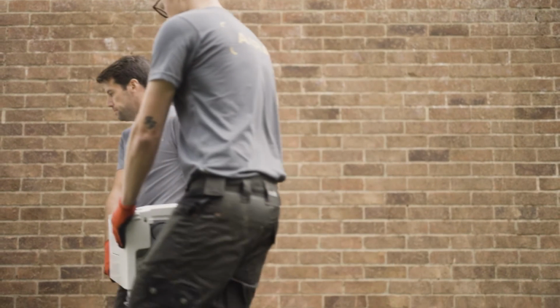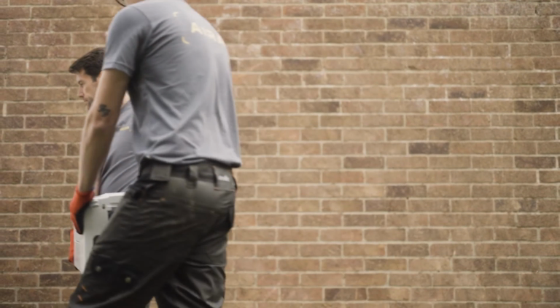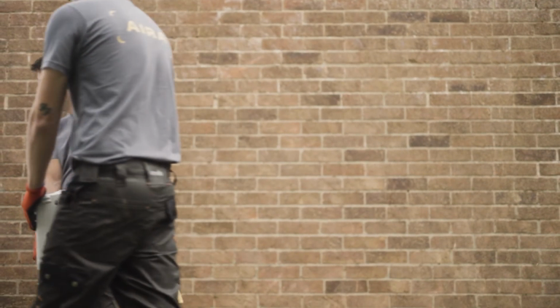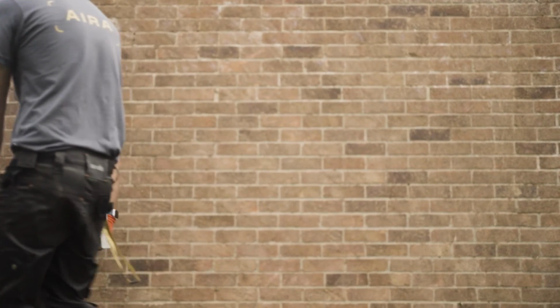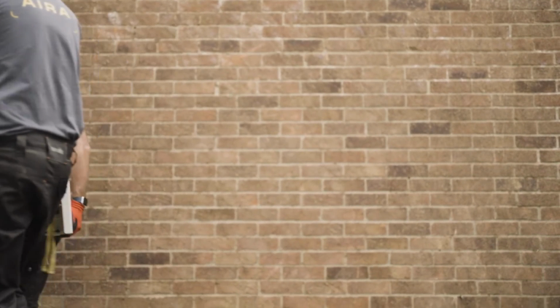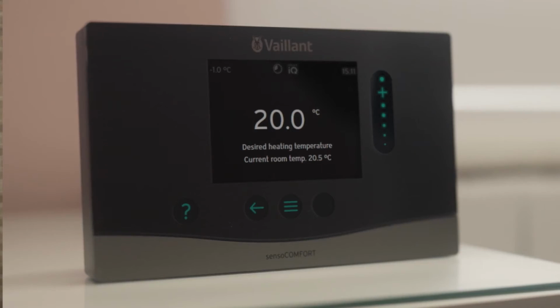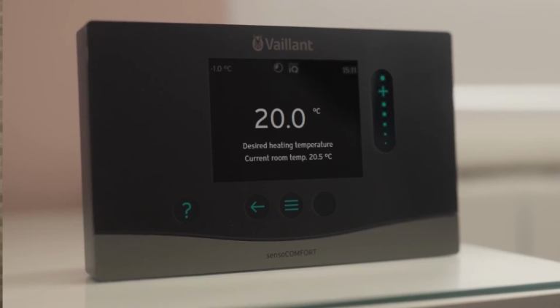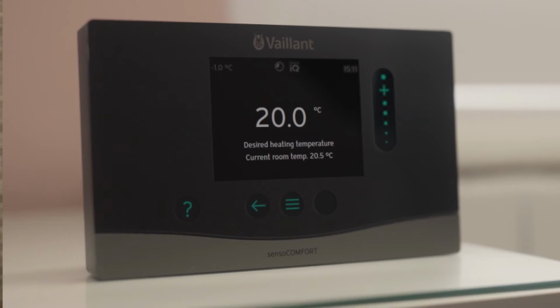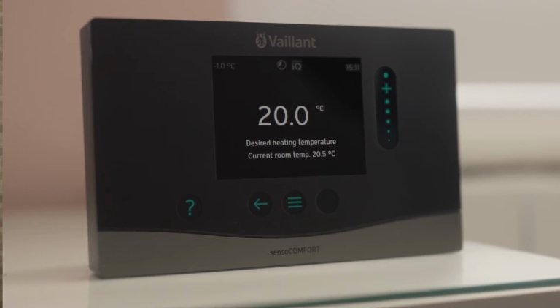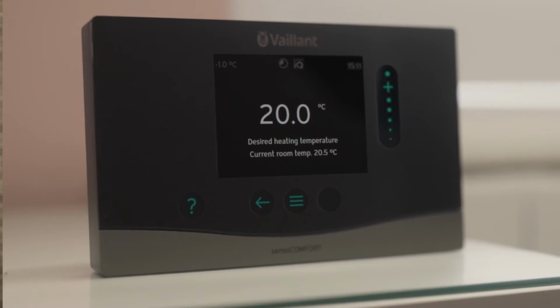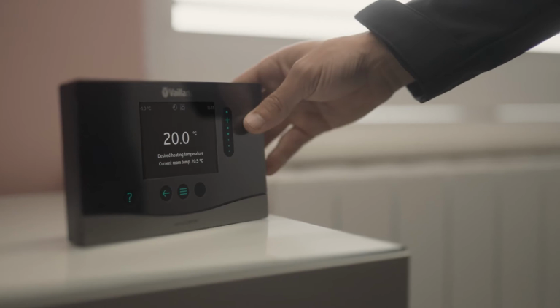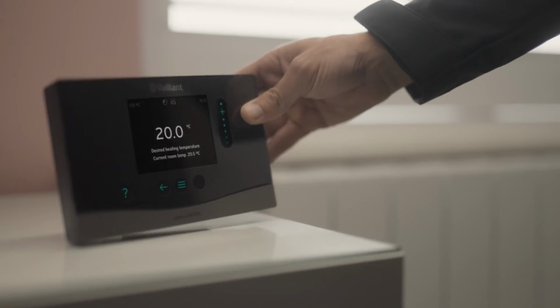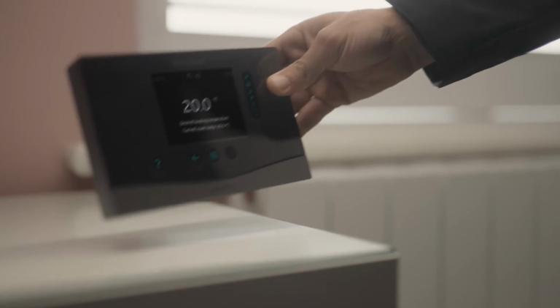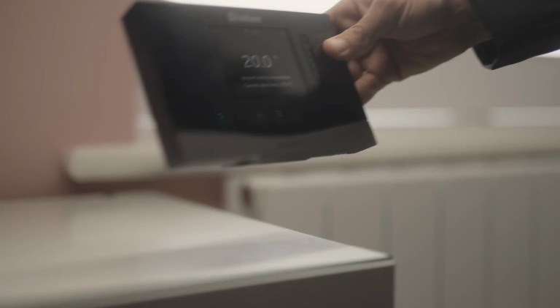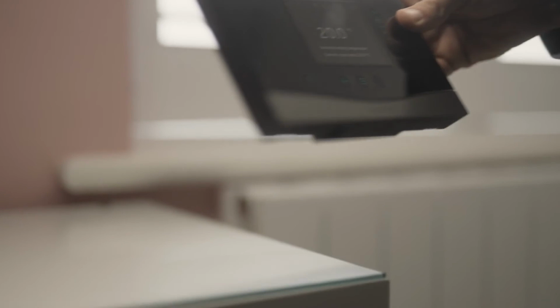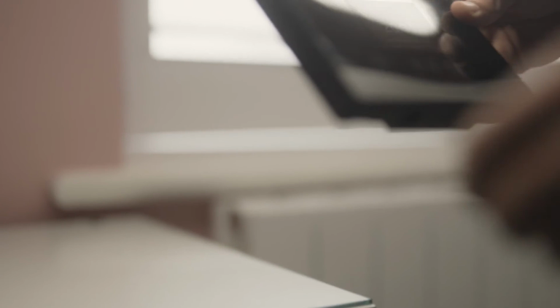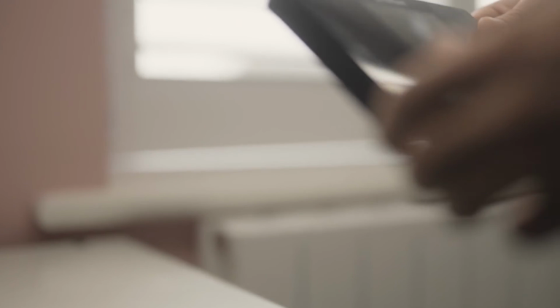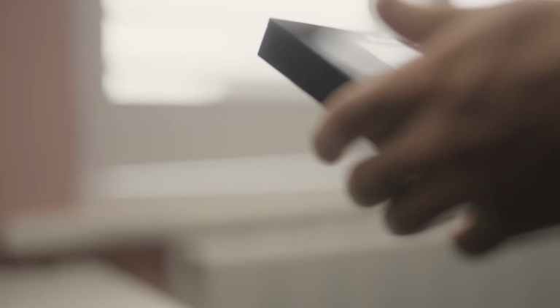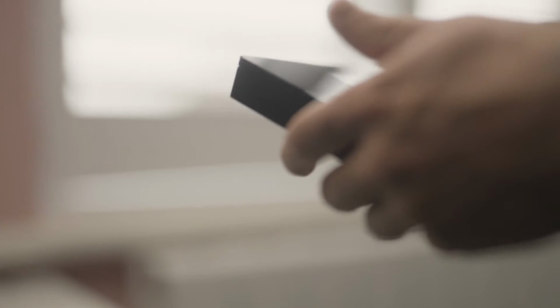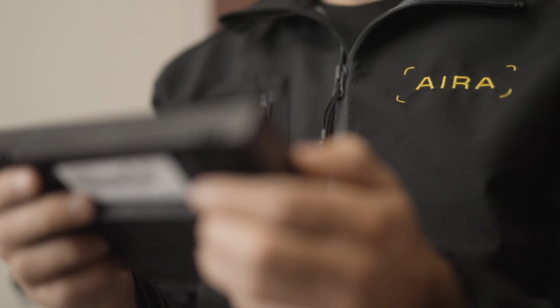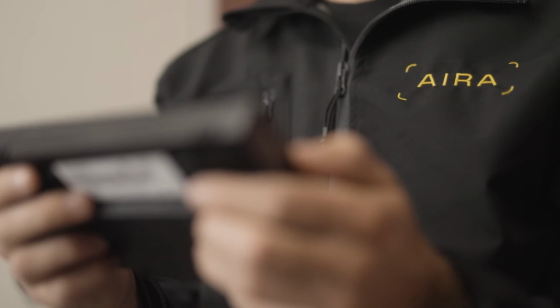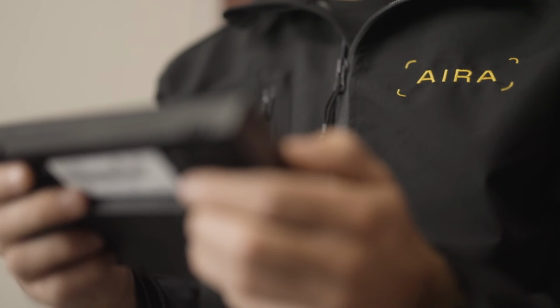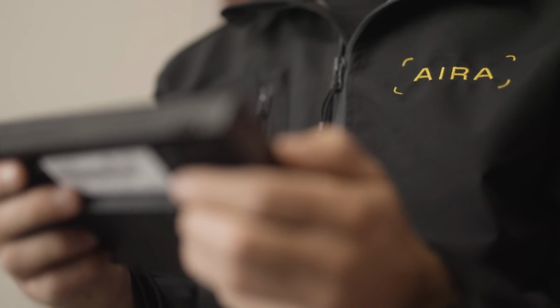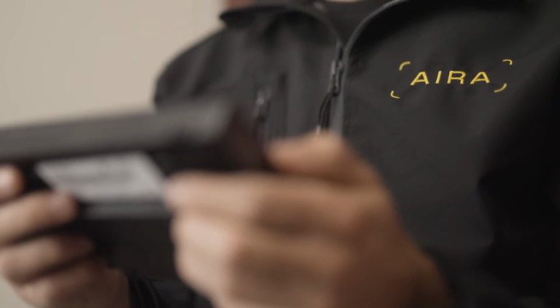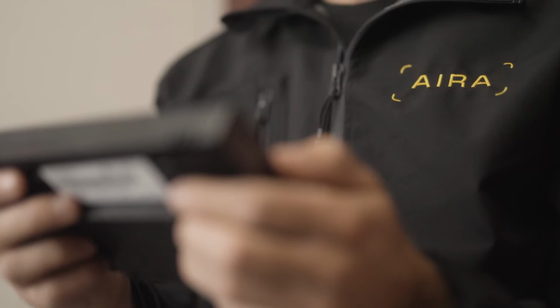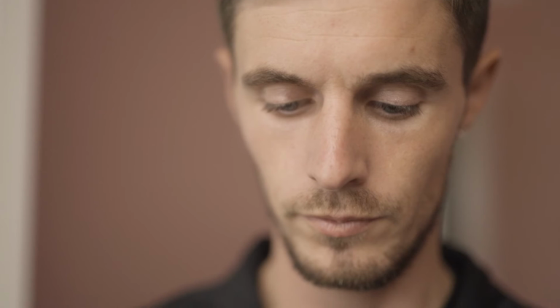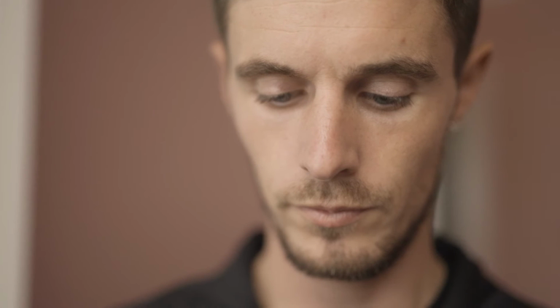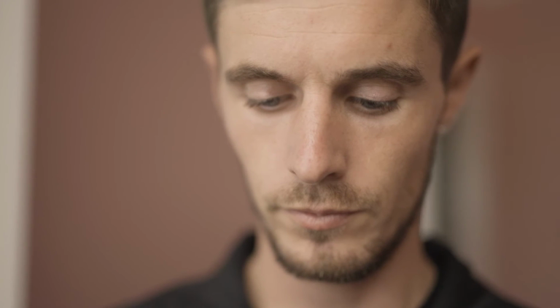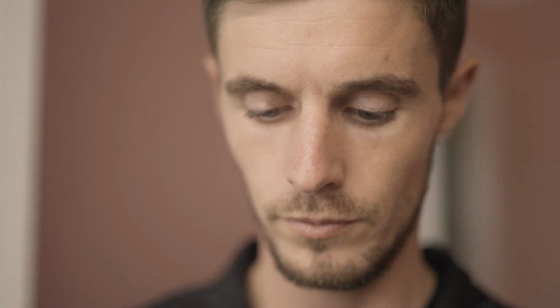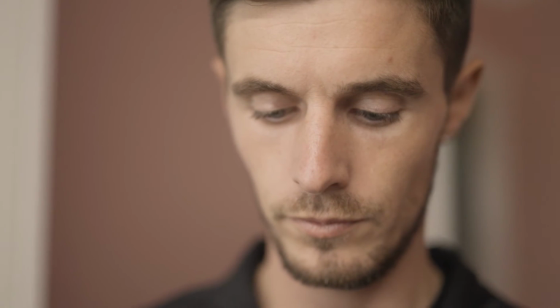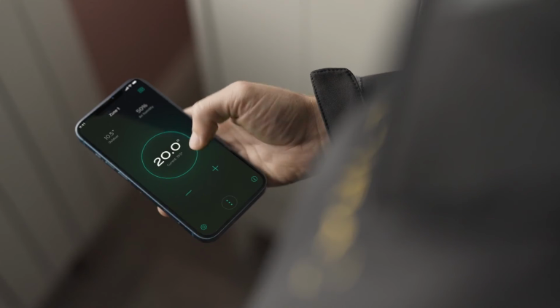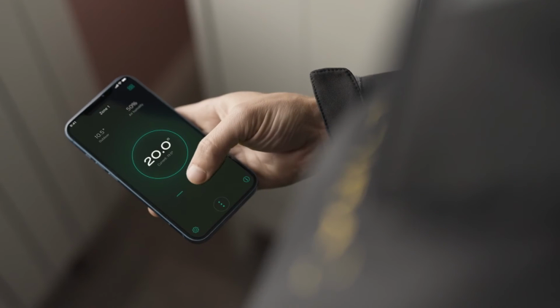Before the AERA team leave your property, we'll make sure your heating and hot water work perfectly. Once your system is calibrated to perfection, we'll show you how everything works. We won't leave until you're entirely confident with your new system and heat pump app.